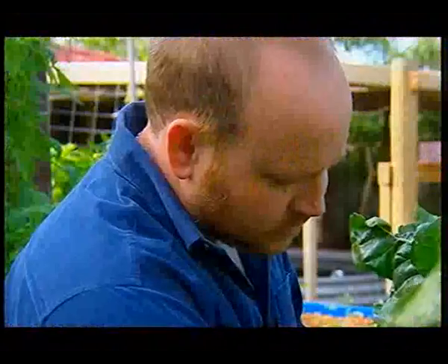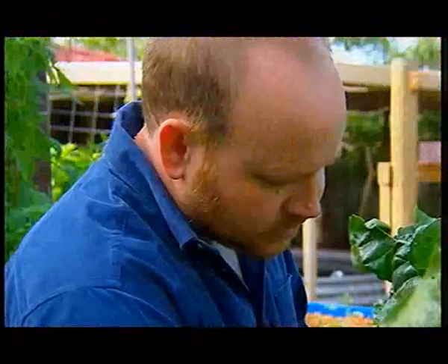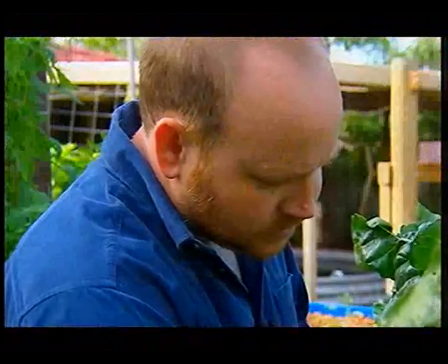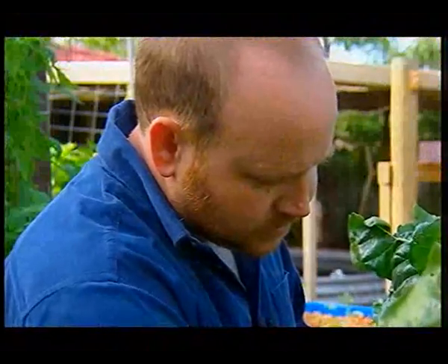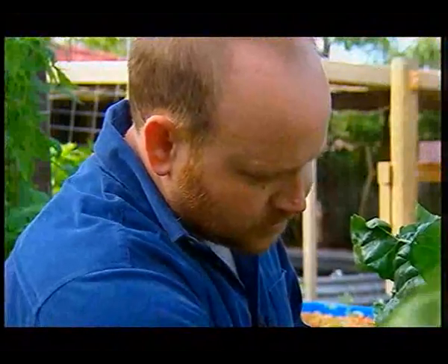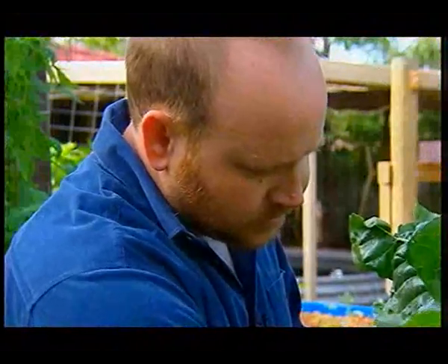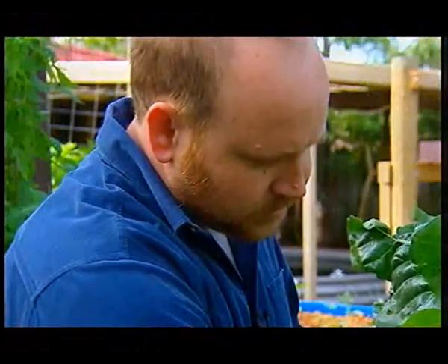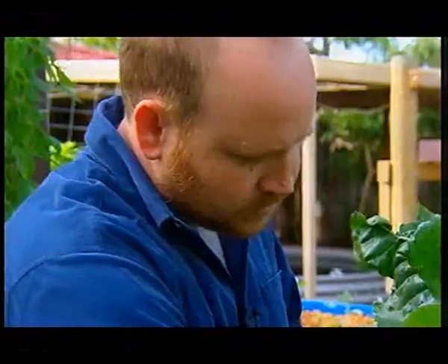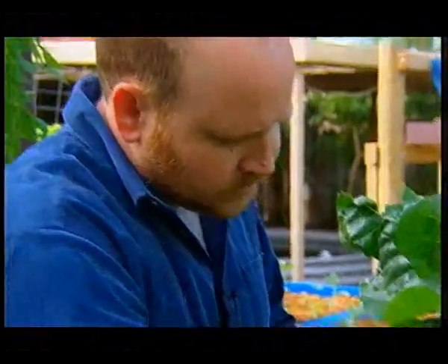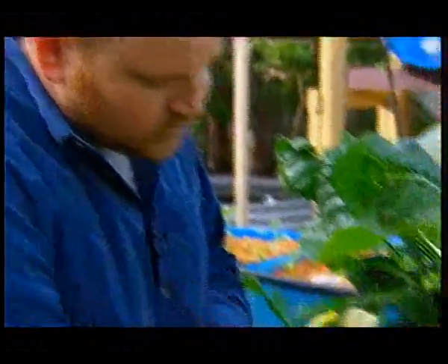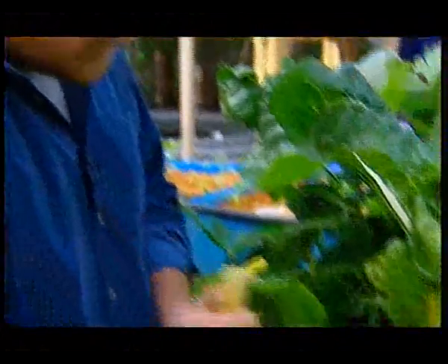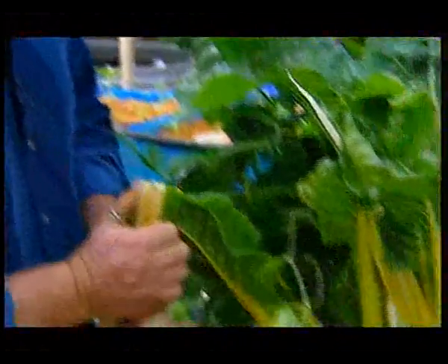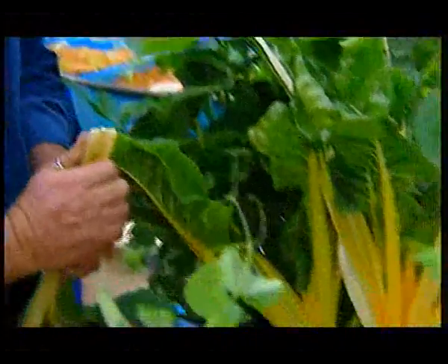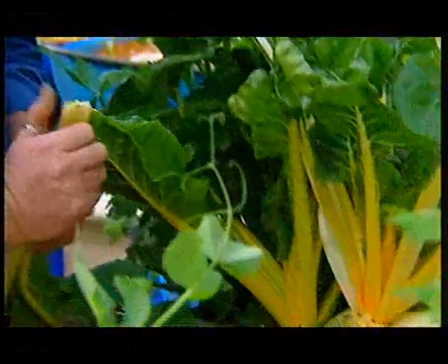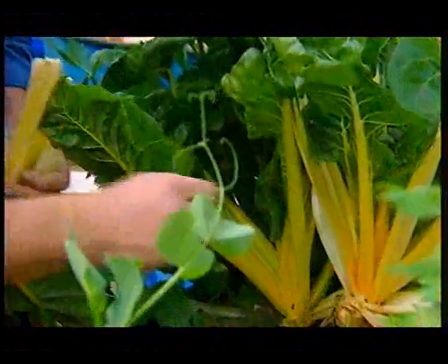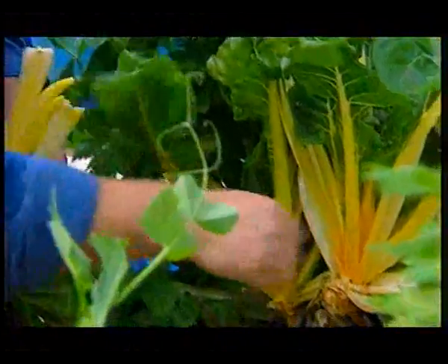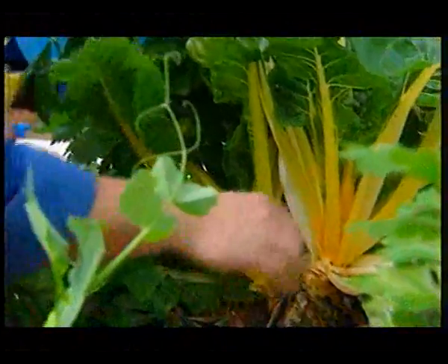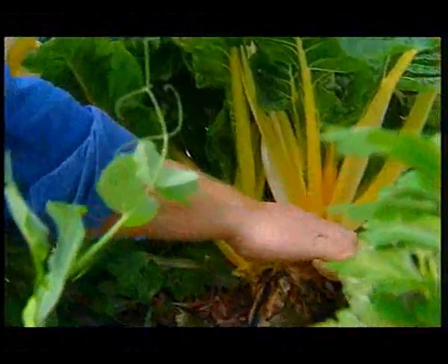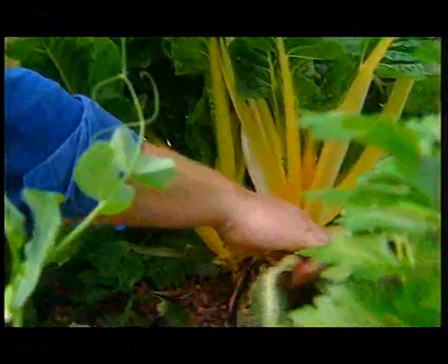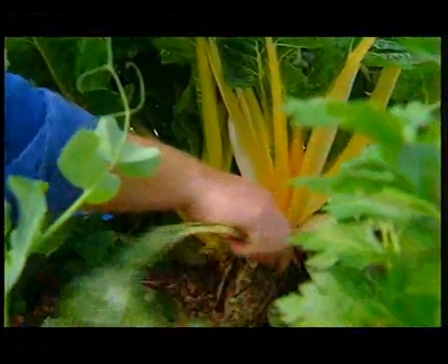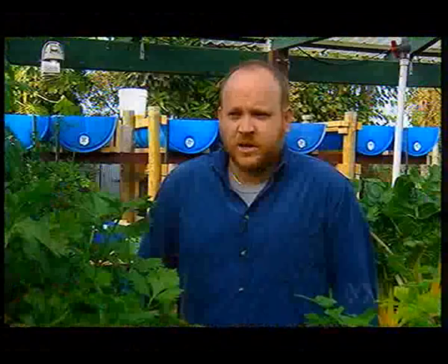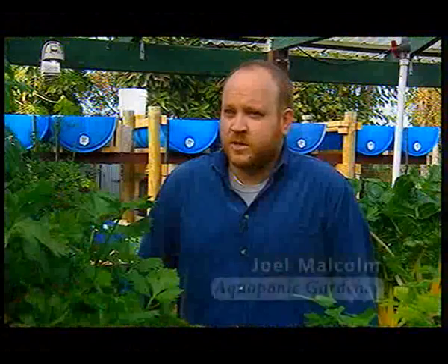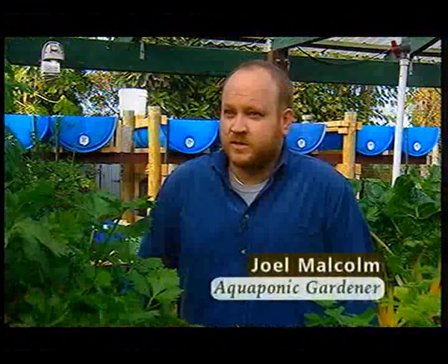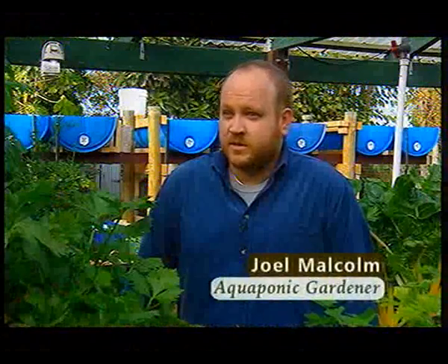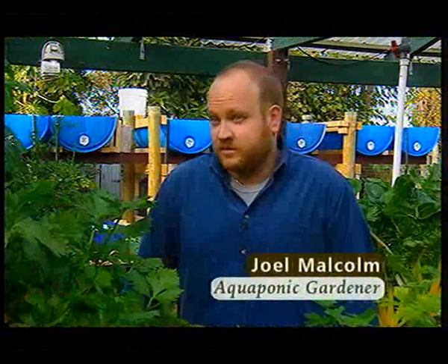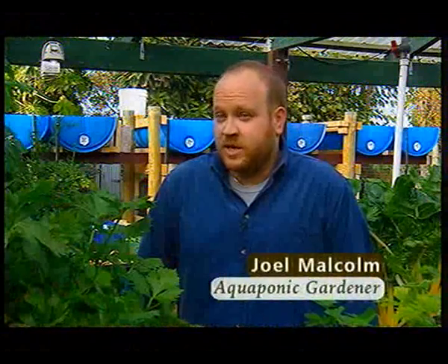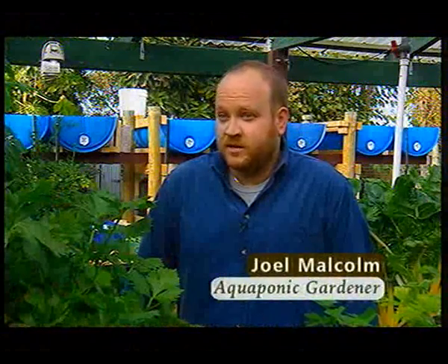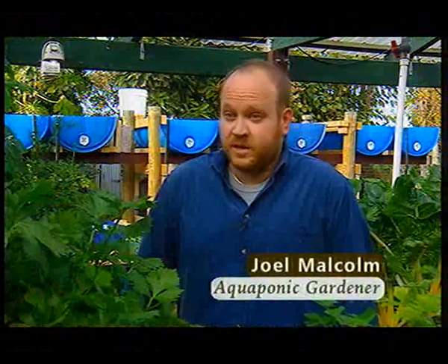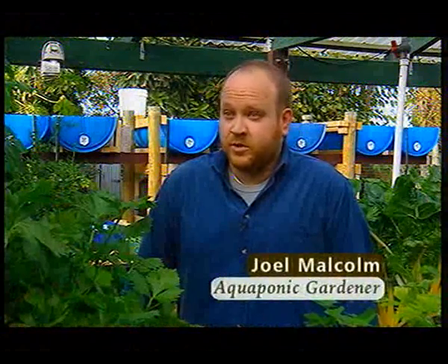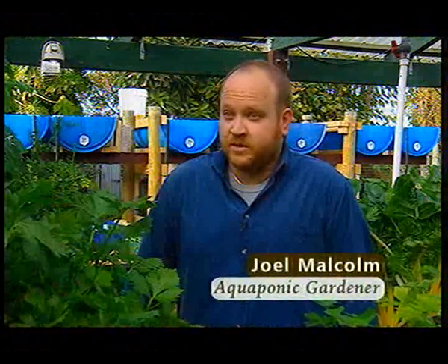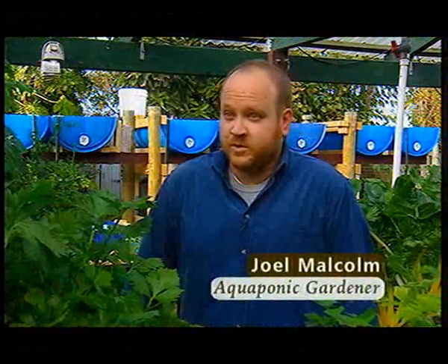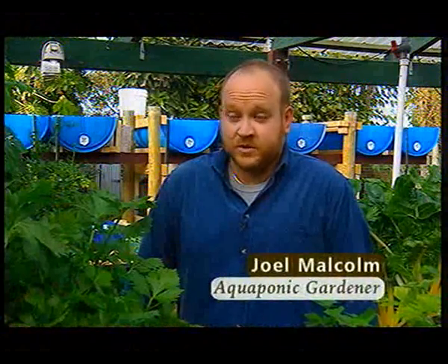I've always had an interest in organic gardening, and while searching the net for permaculture stuff, I discovered aquaponics, and it just made so much sense that I started studying it and I started building my own systems from scratch.